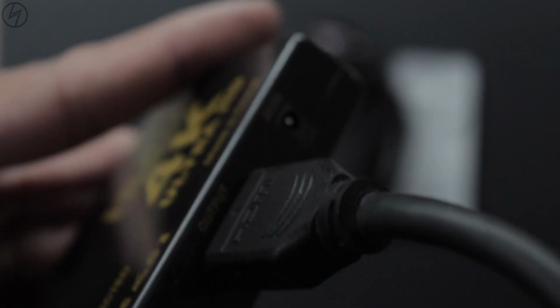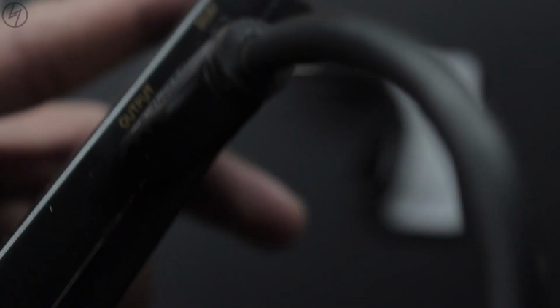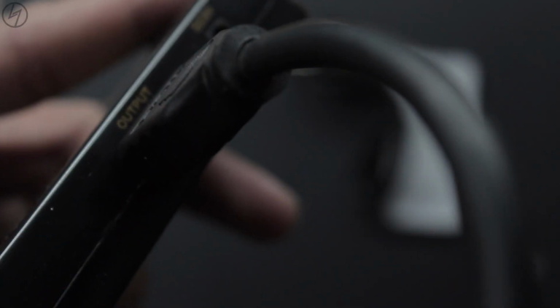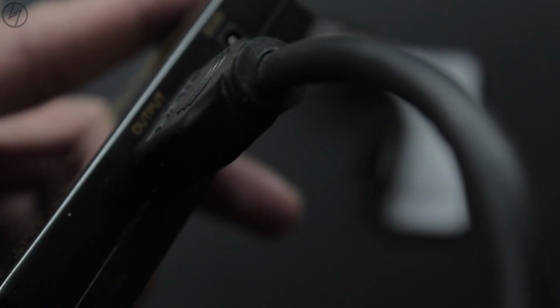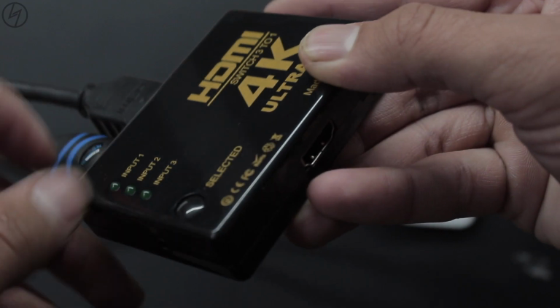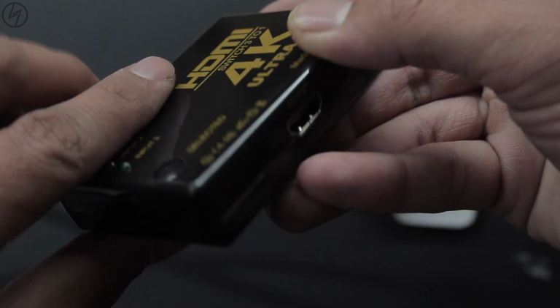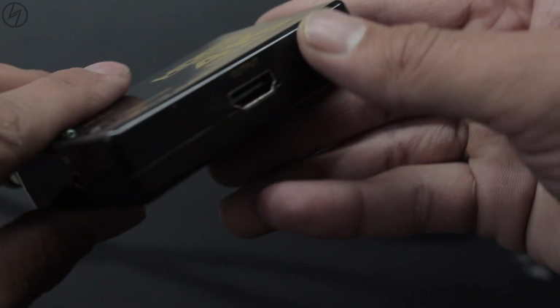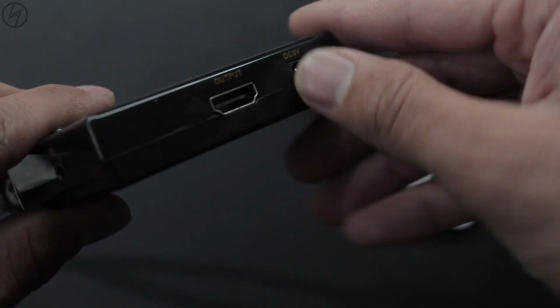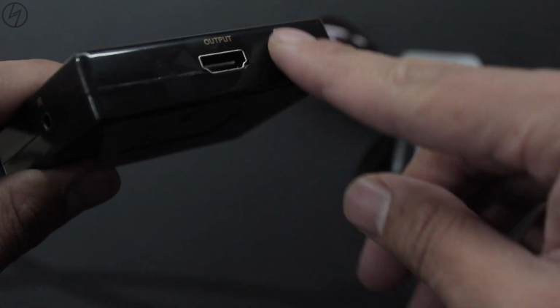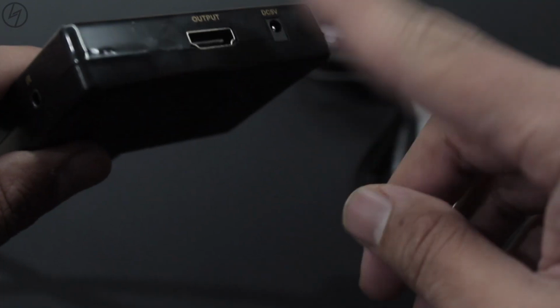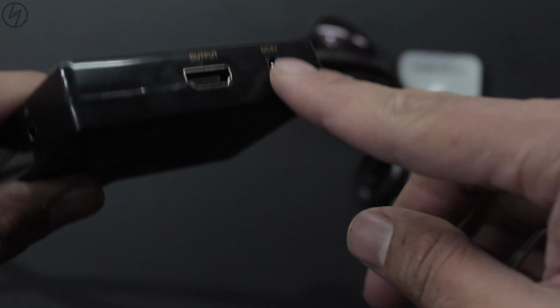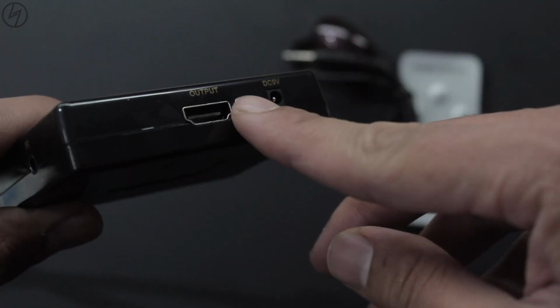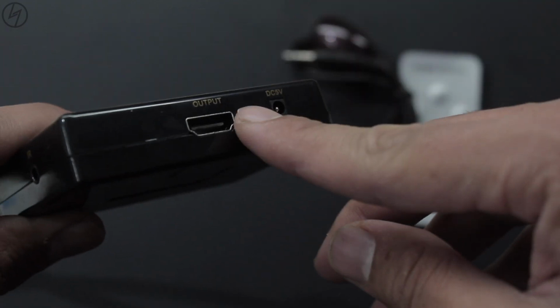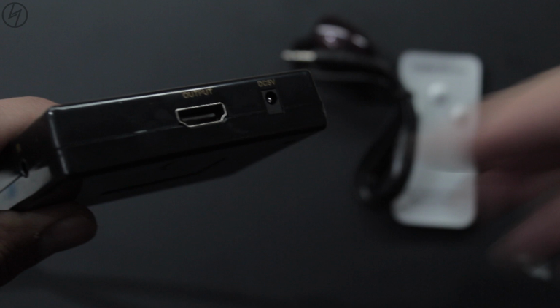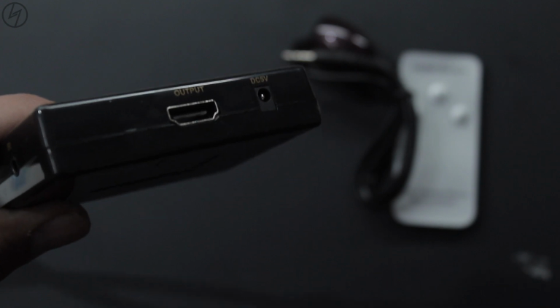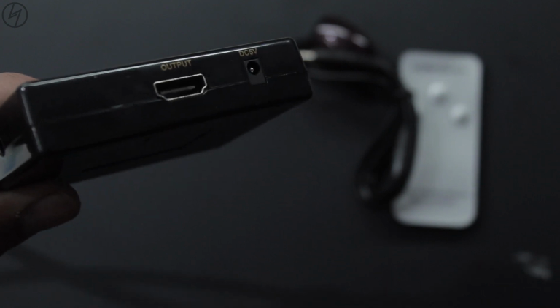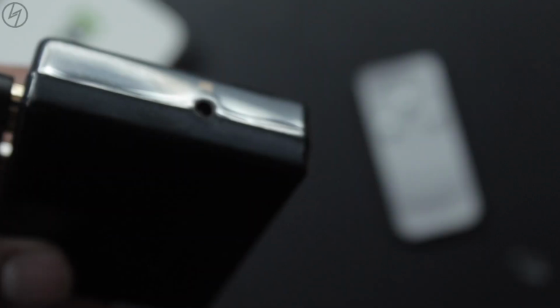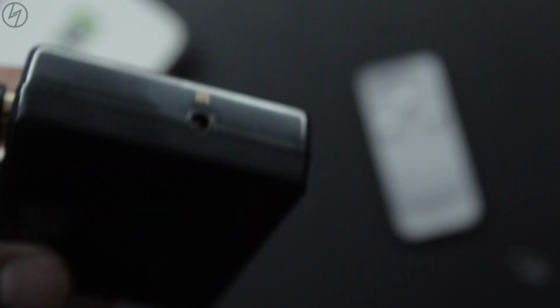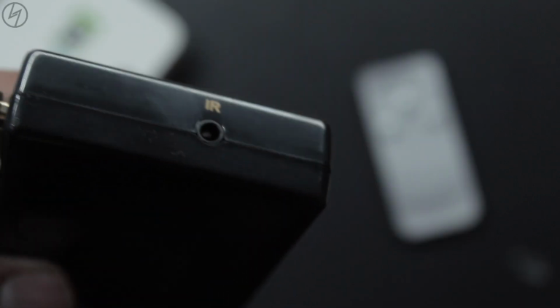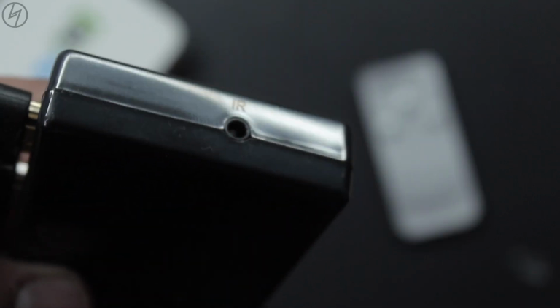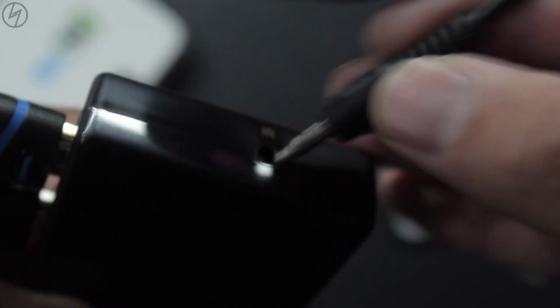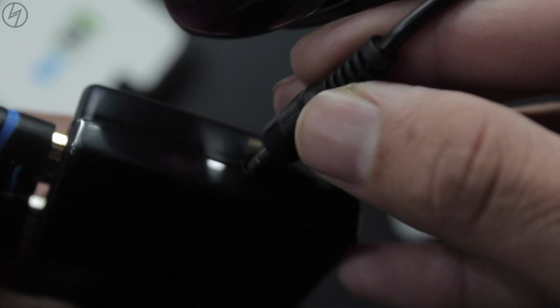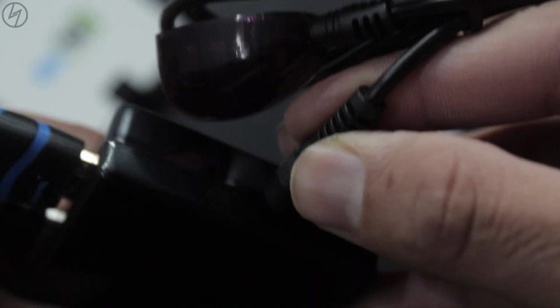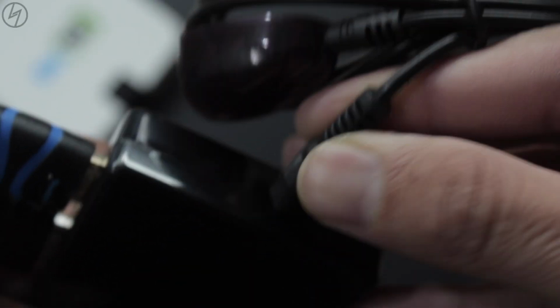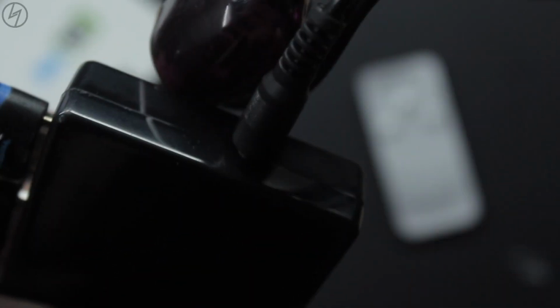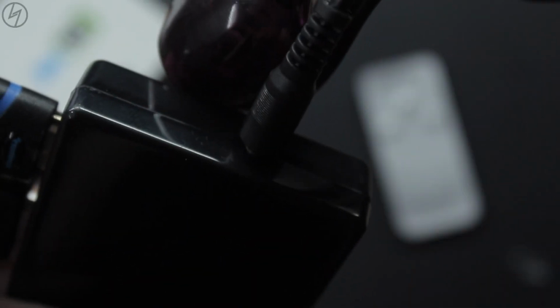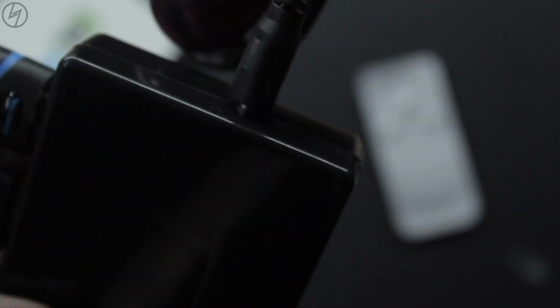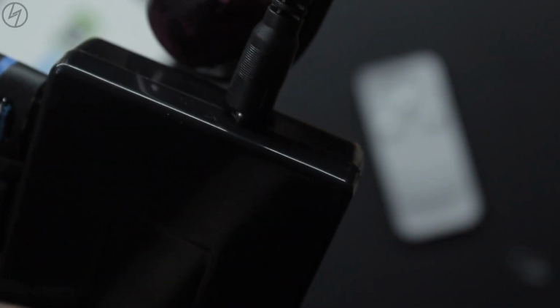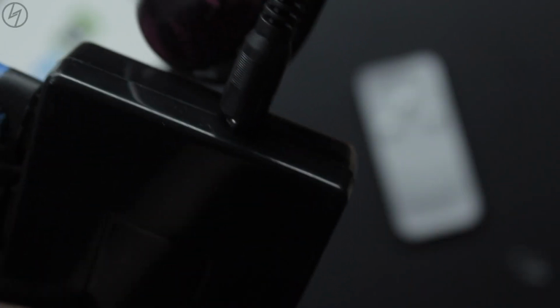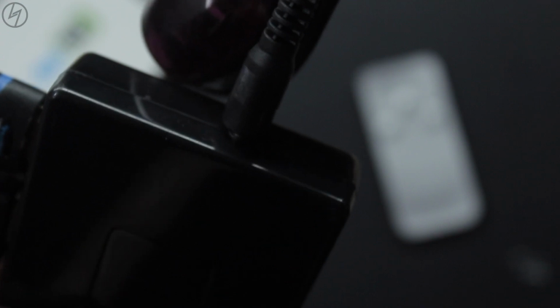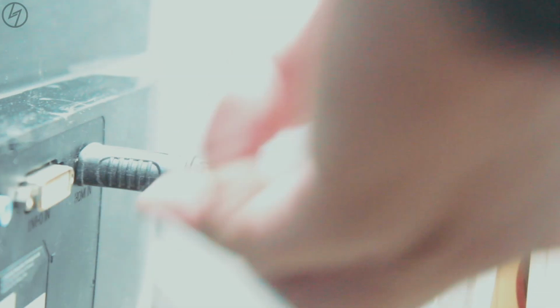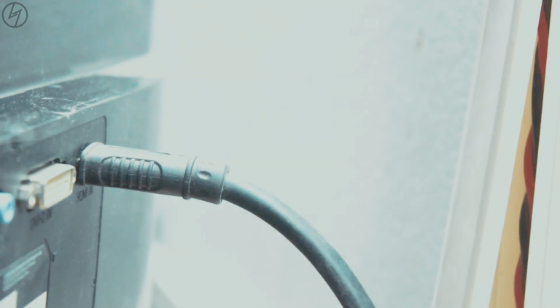No external power needed. I know there is a 5V power input, but in my case this device worked without any external power. Connecting the IR receiver and the whole process is done.